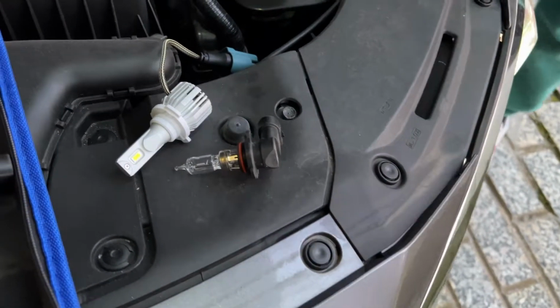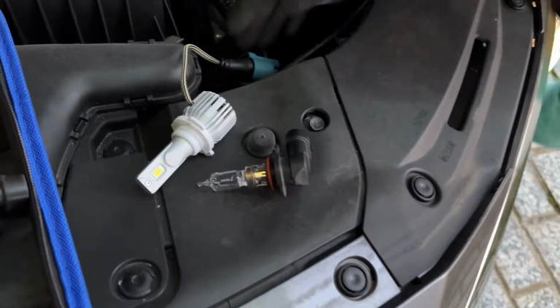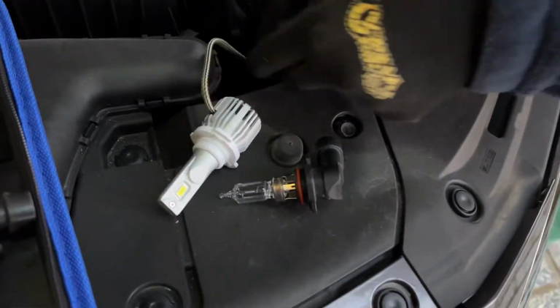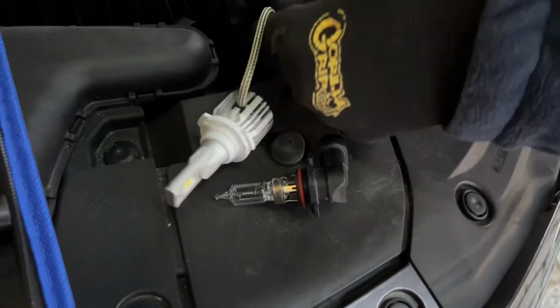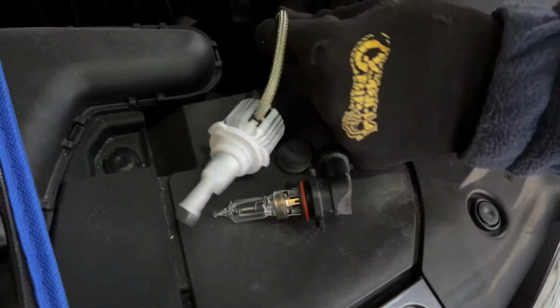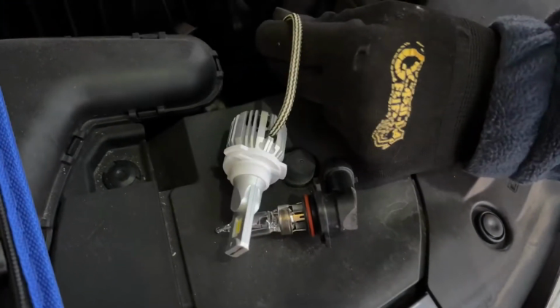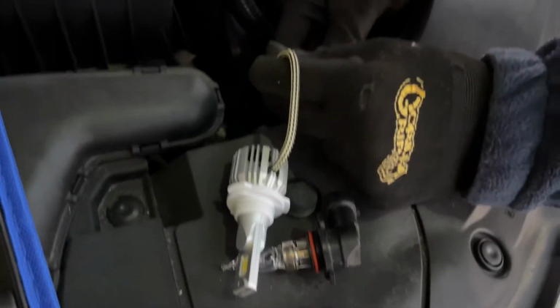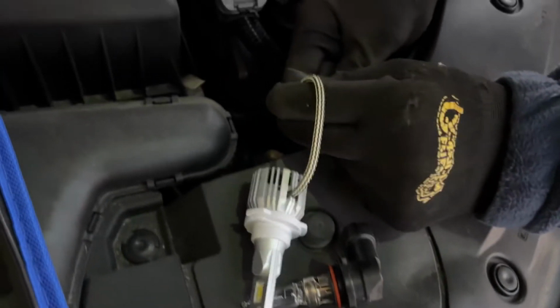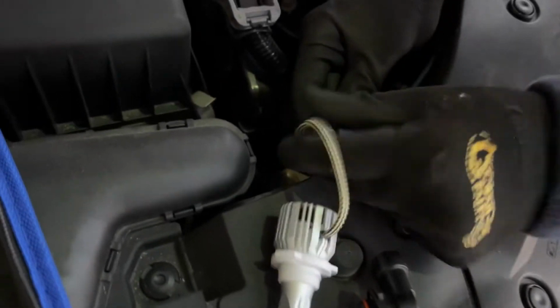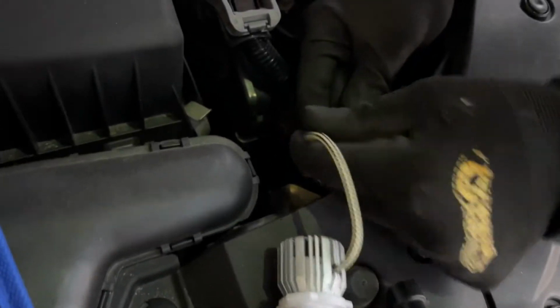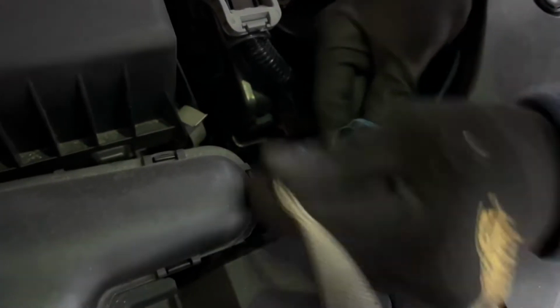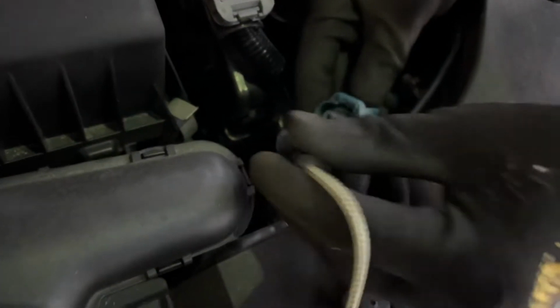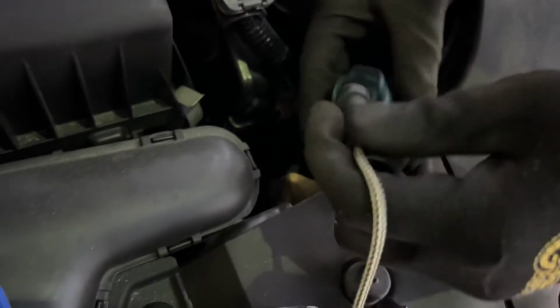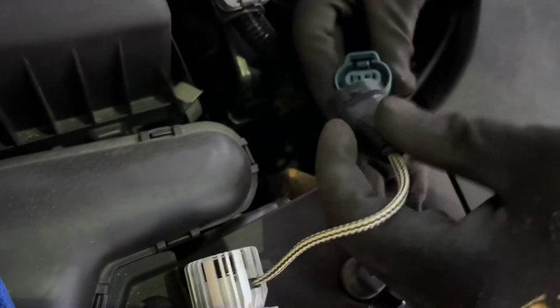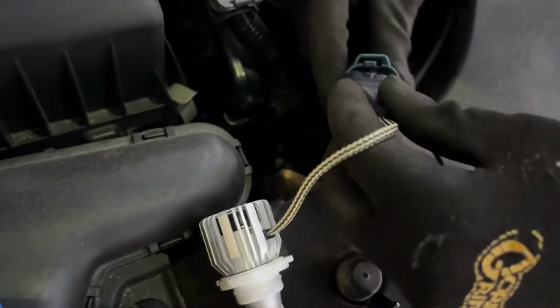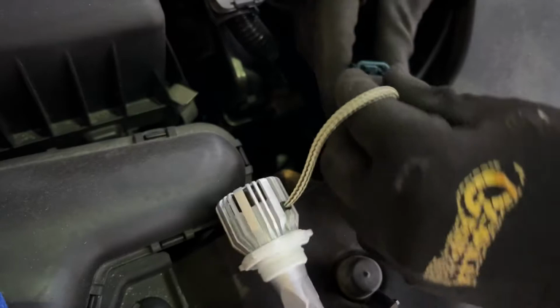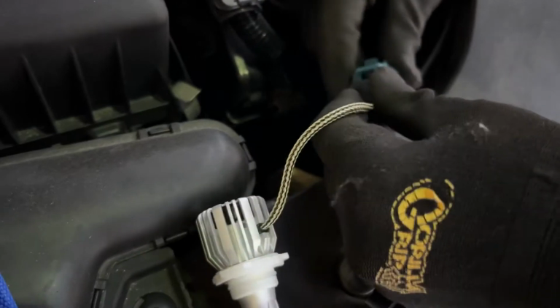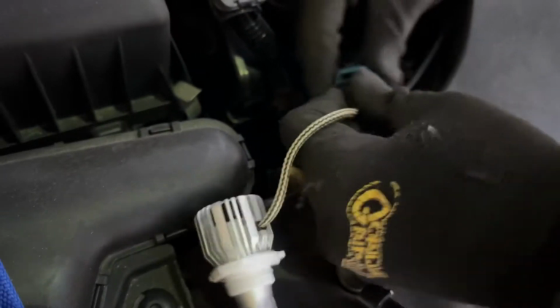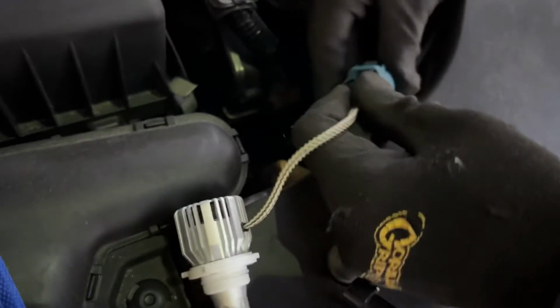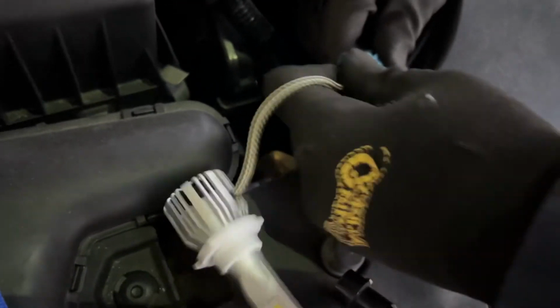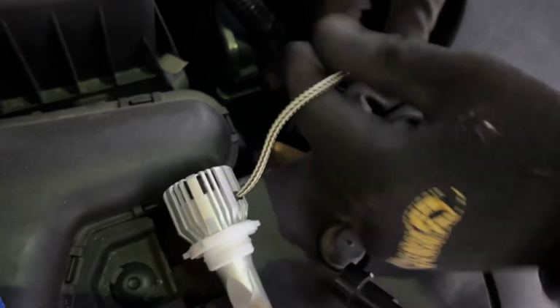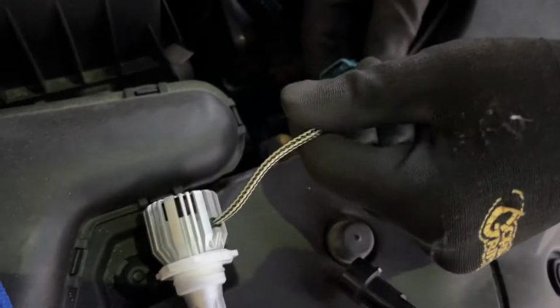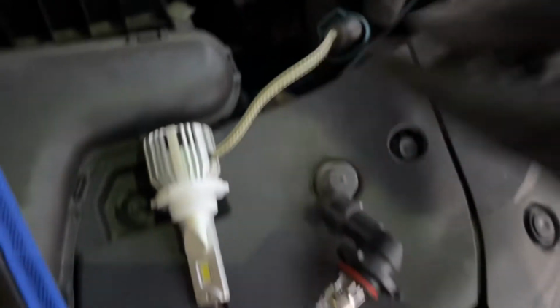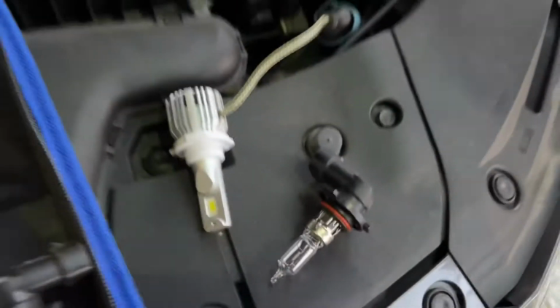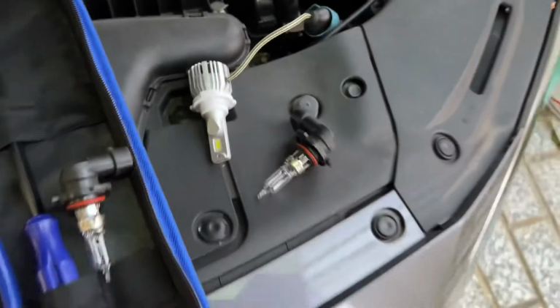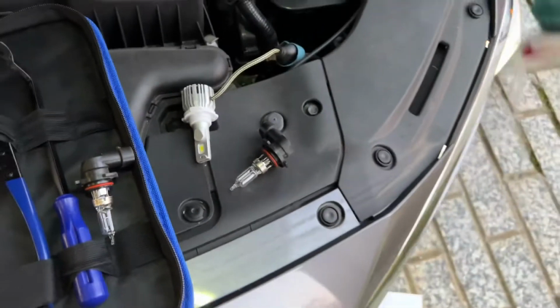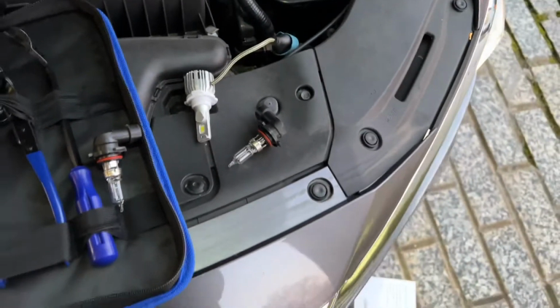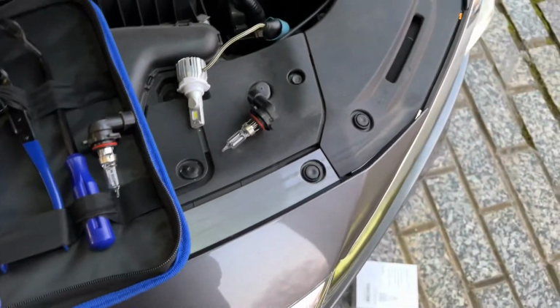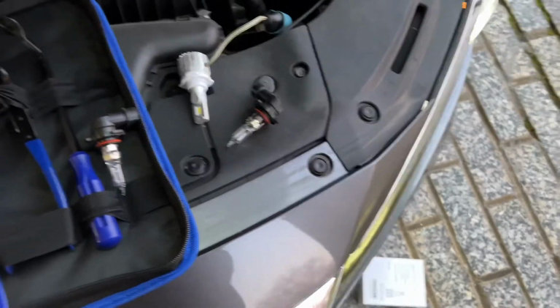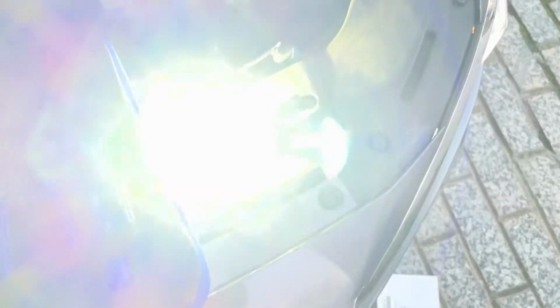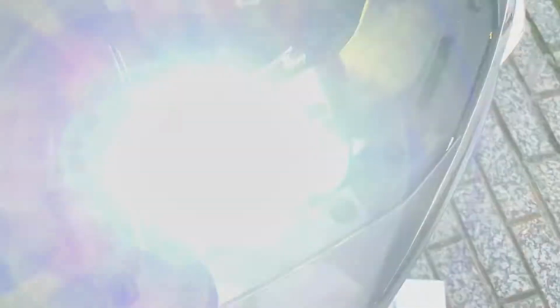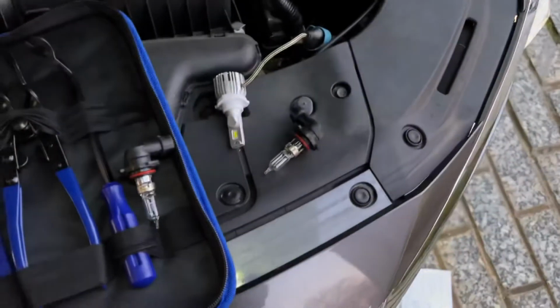It doesn't light. So I put it in backwards. Let me turn it around. I heard it click back in, and now it should light up. There we go.